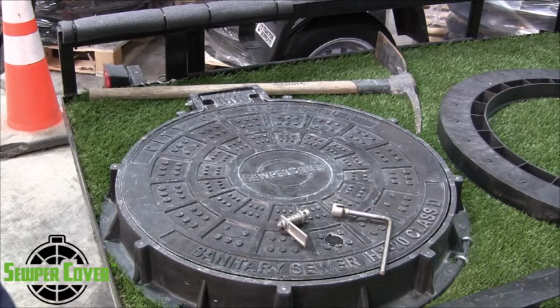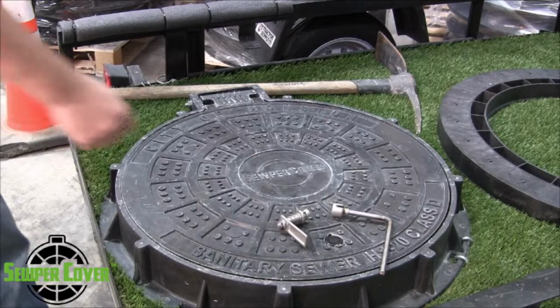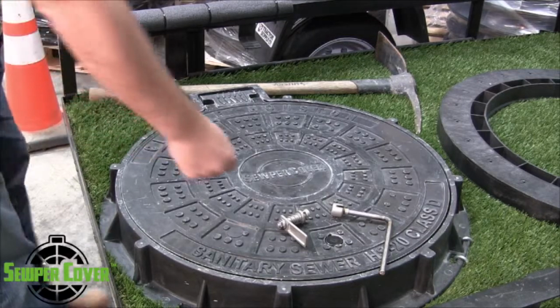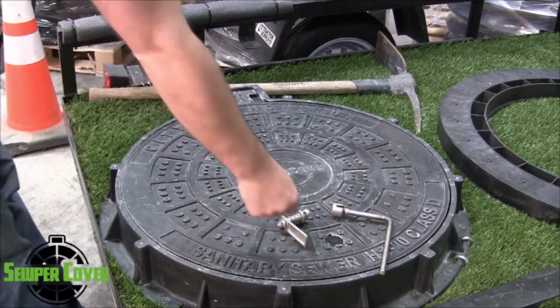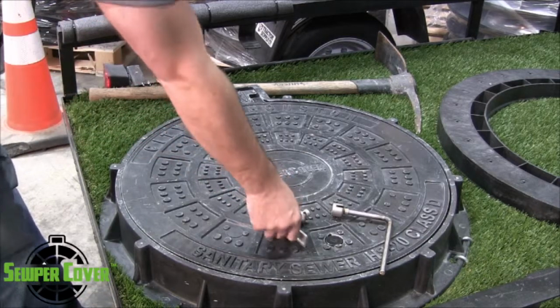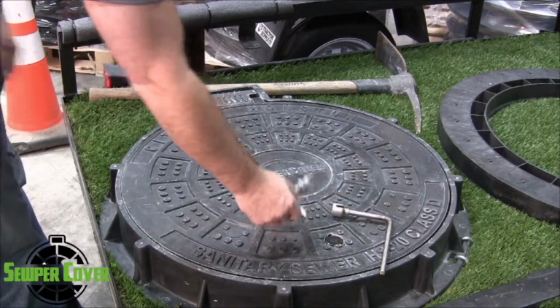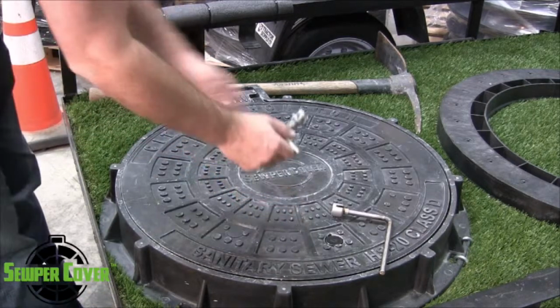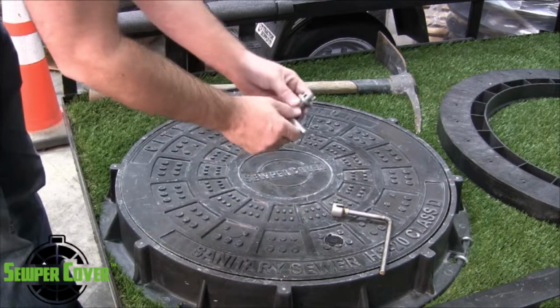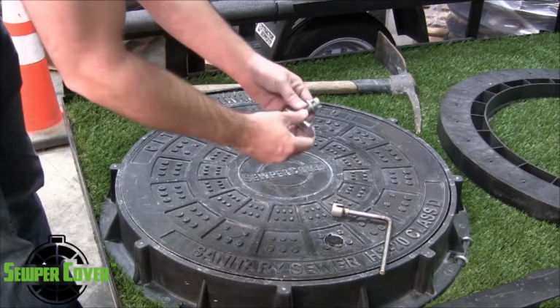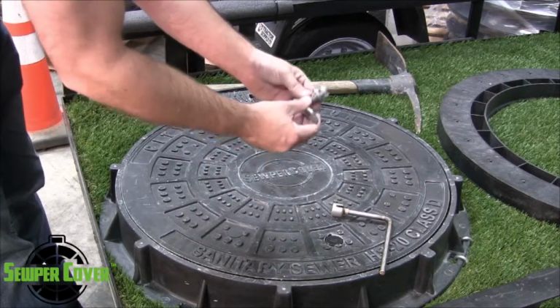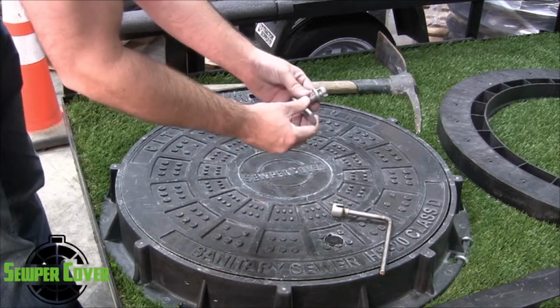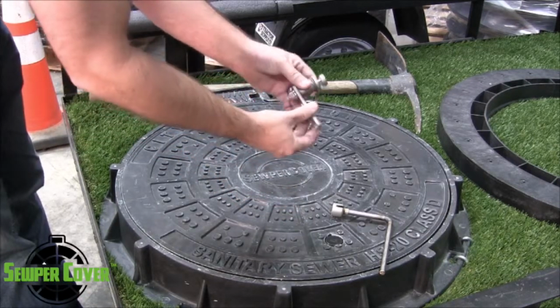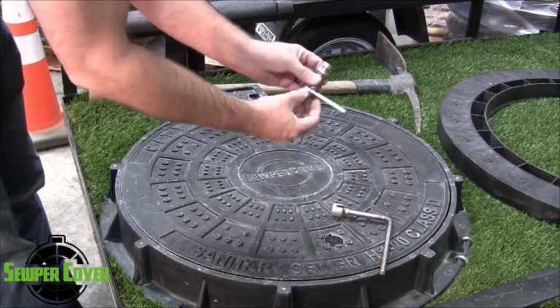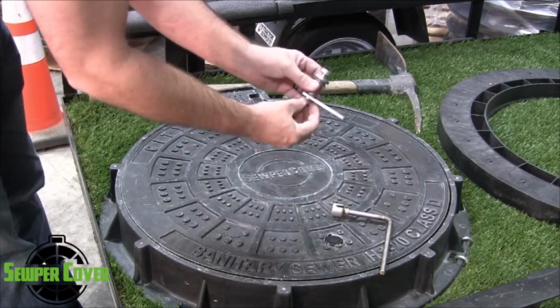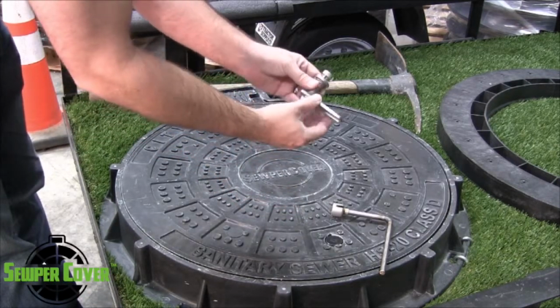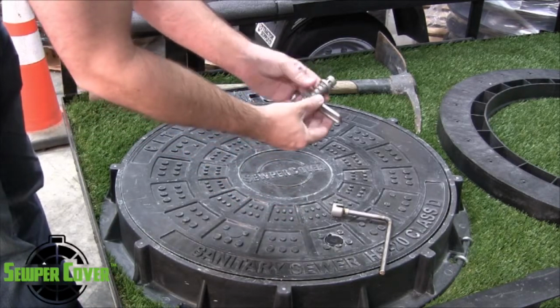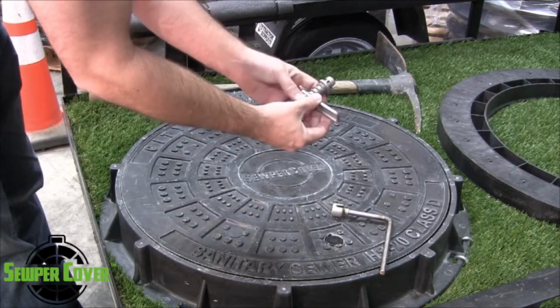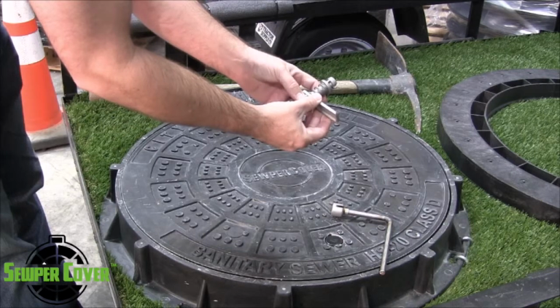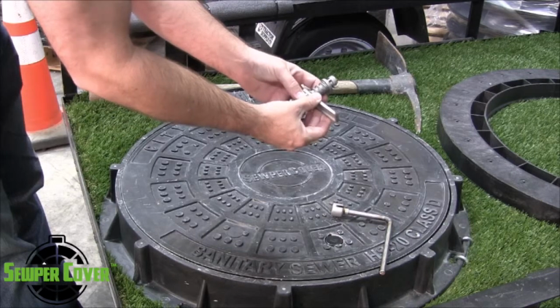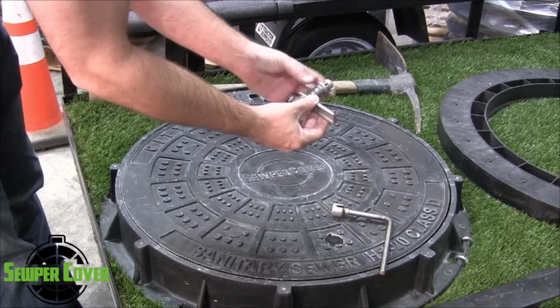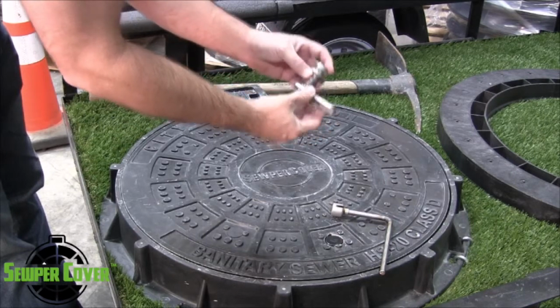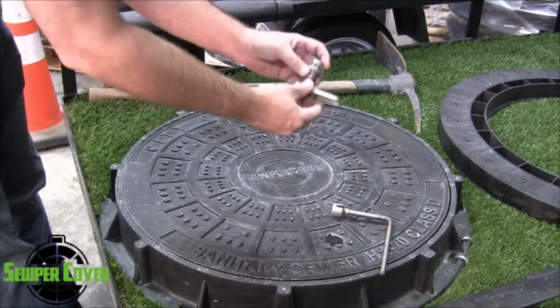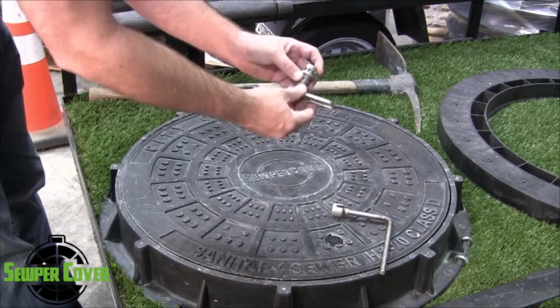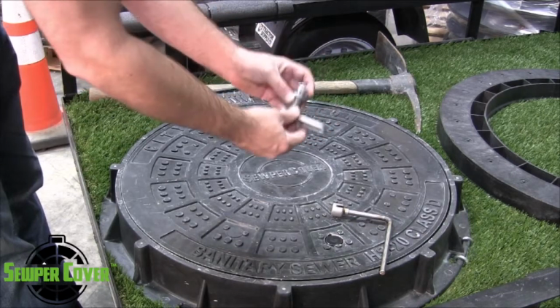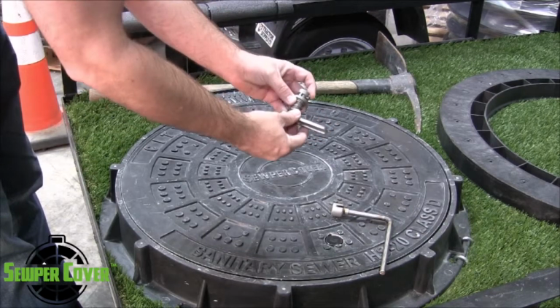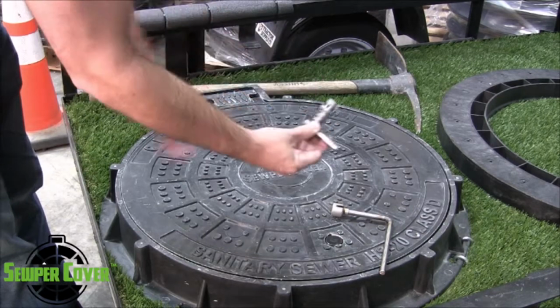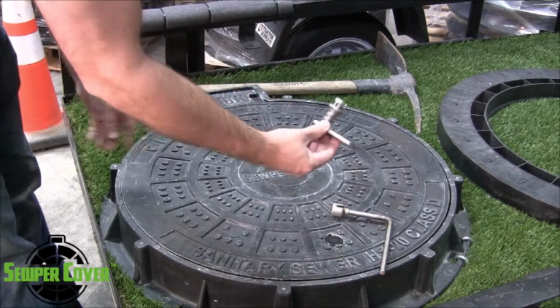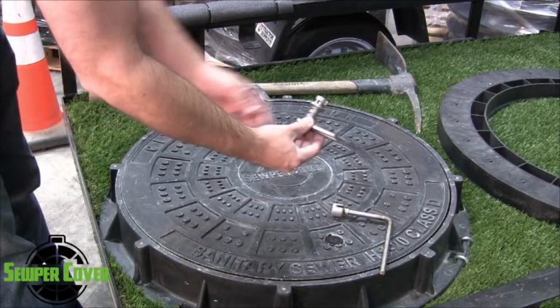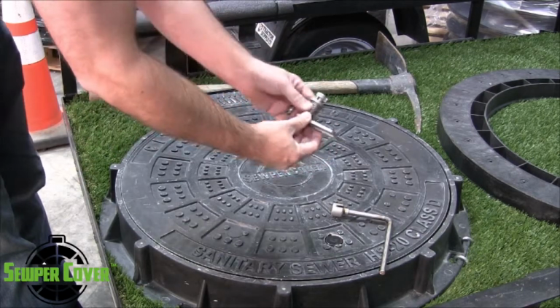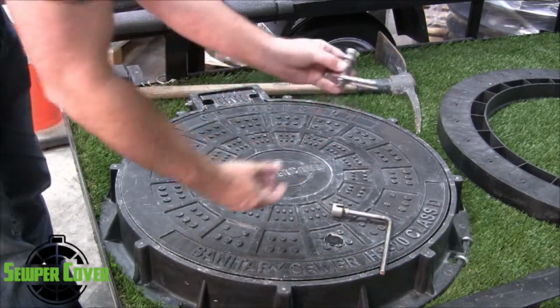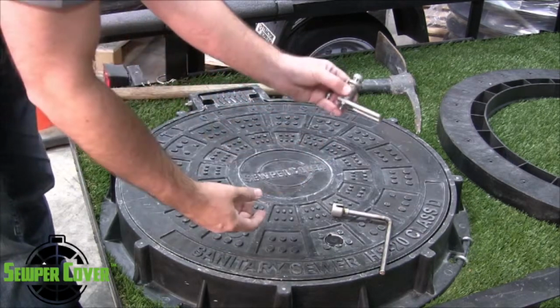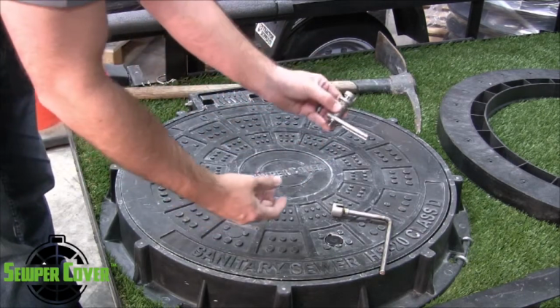All of our products that are internal are metal. These are stainless steel and these are 316 stainless. So each product will come with this.